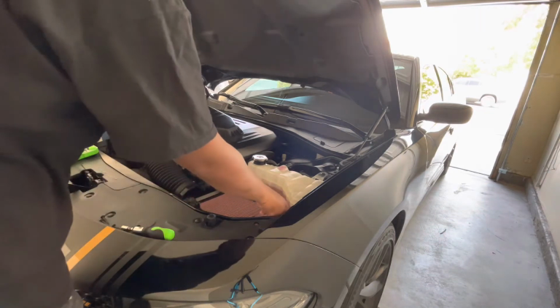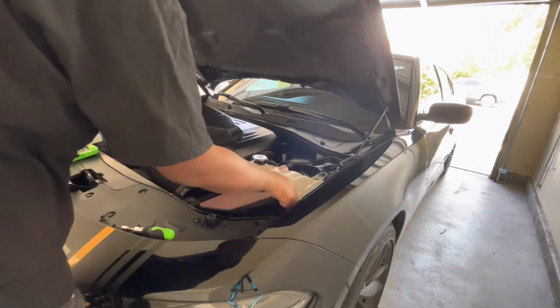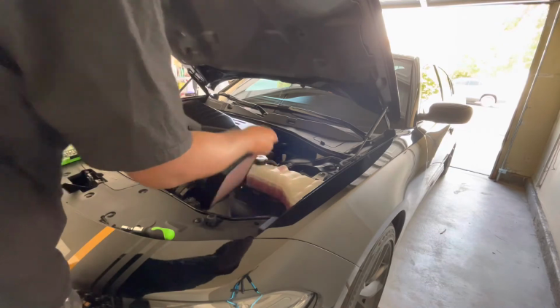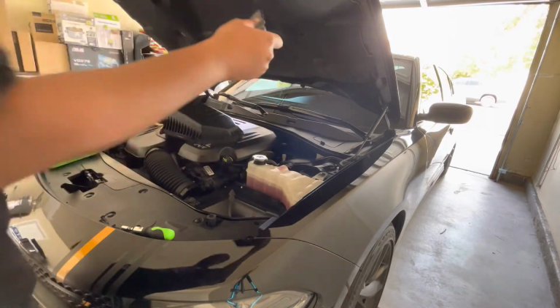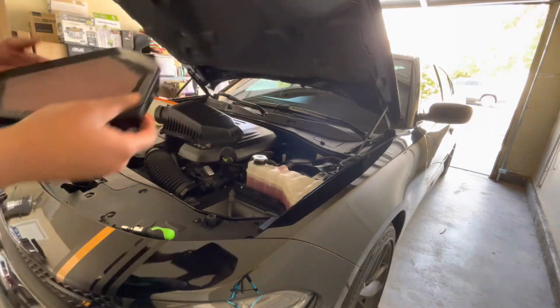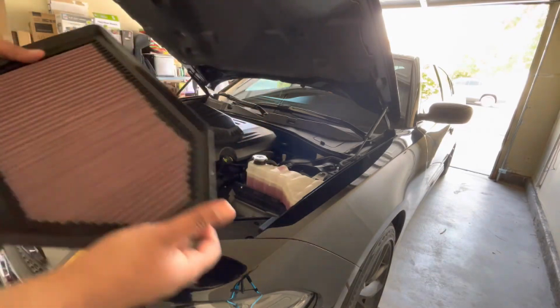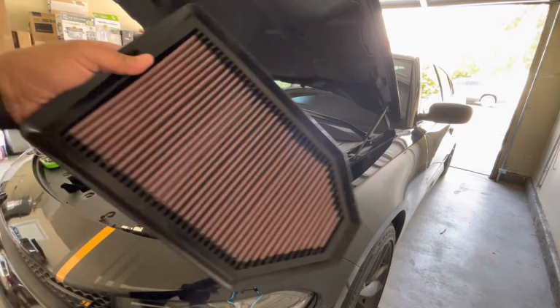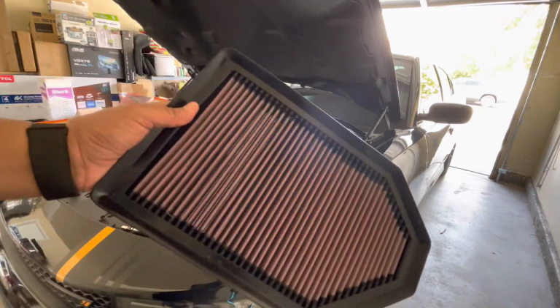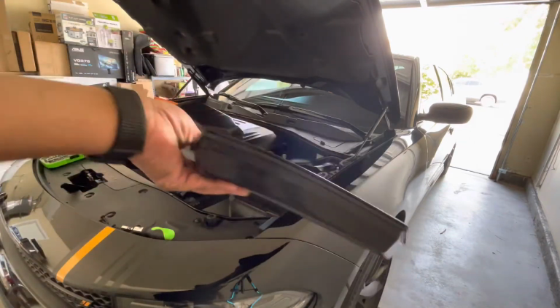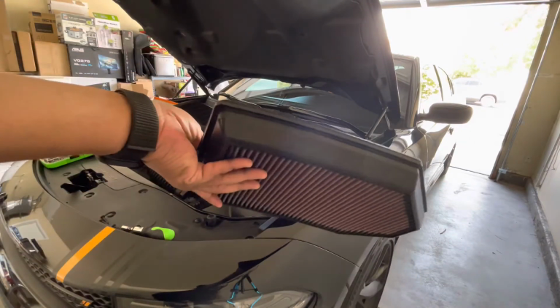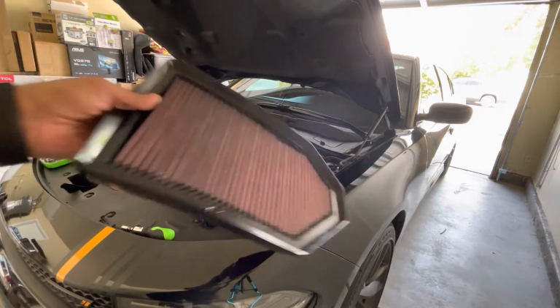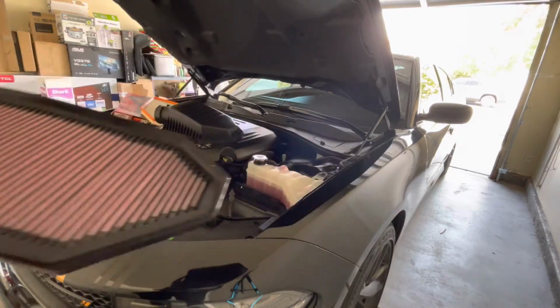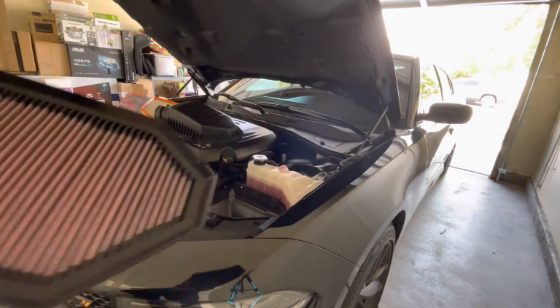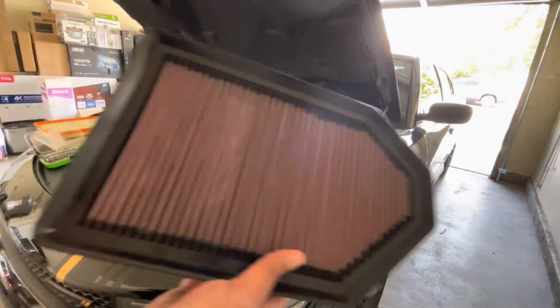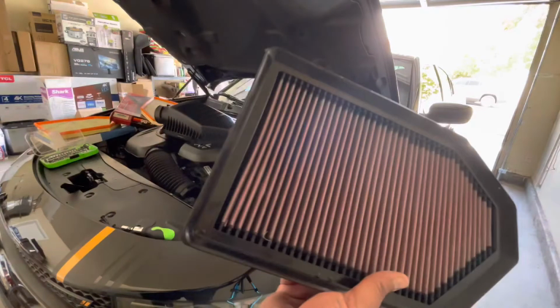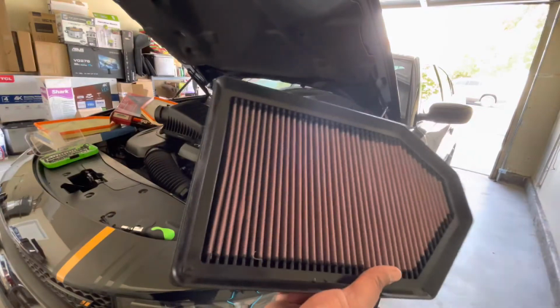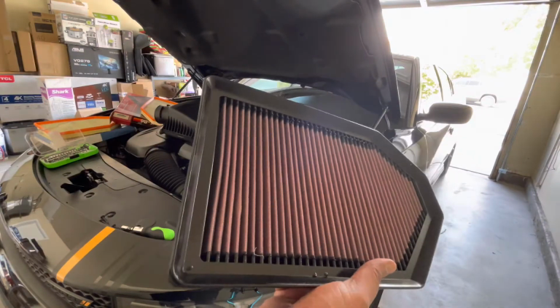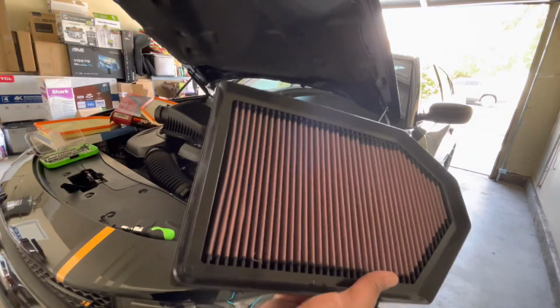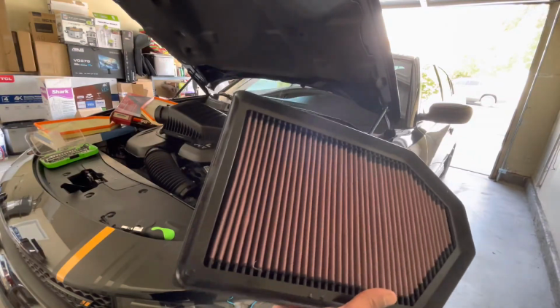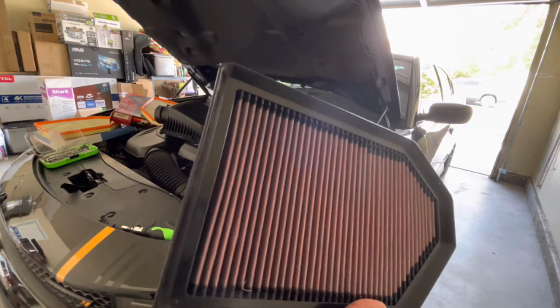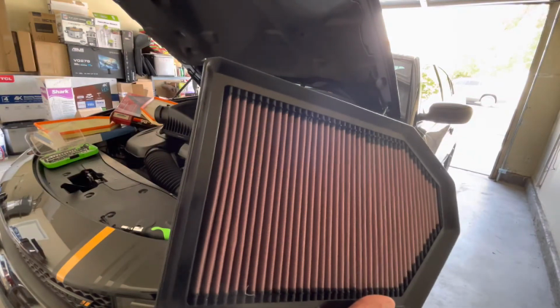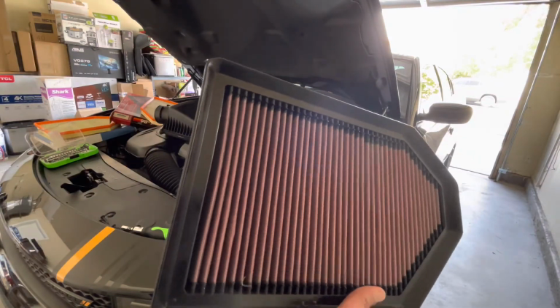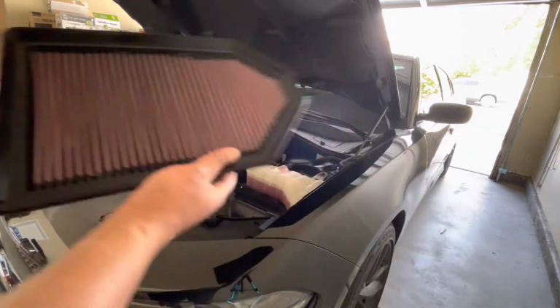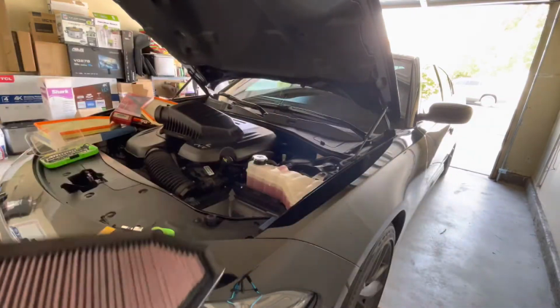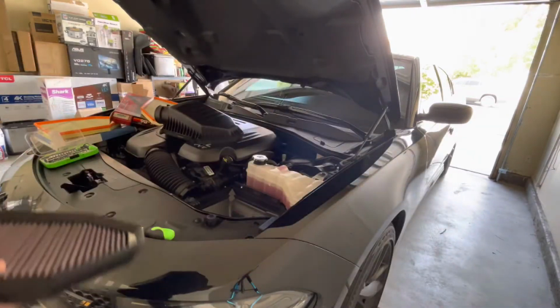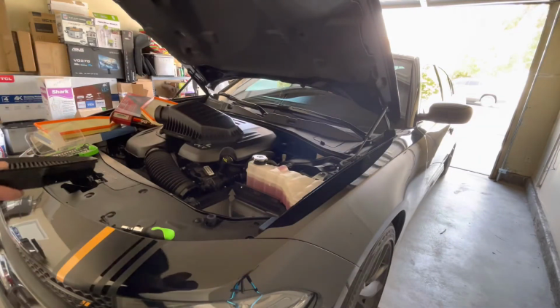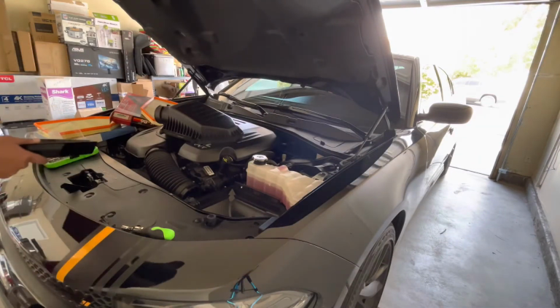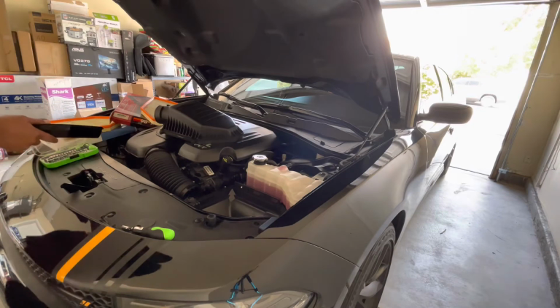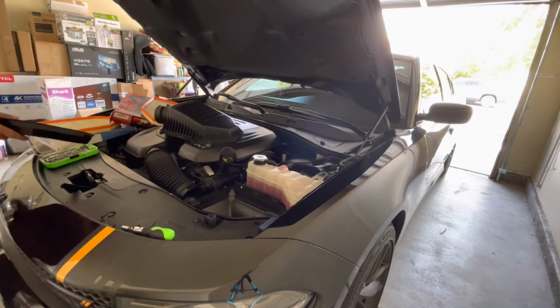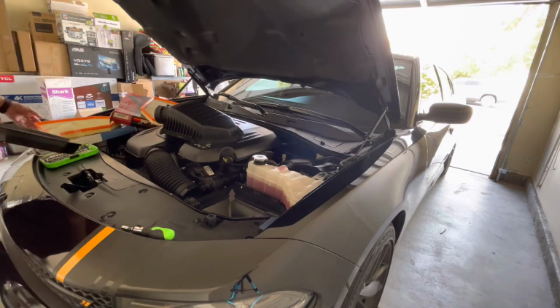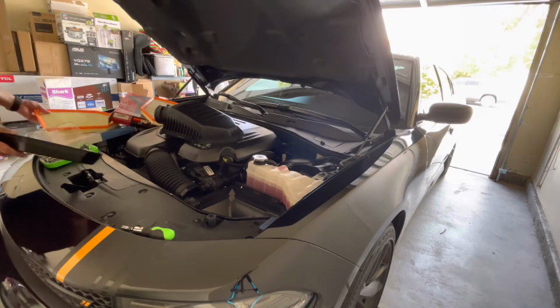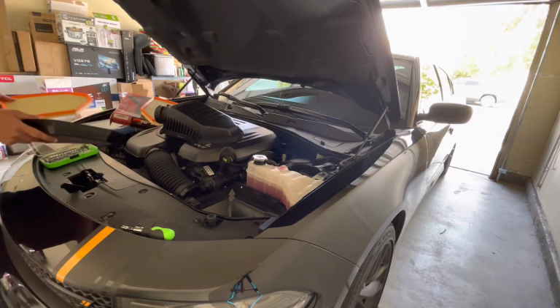As you can see, we pull out this good old K&N high performance air filter. They said this is like 780 CFMs and the hellcat is close to 1100, so I should see a difference here.